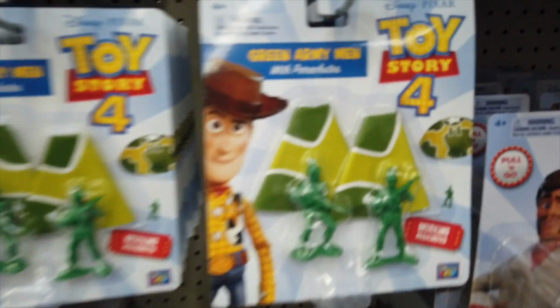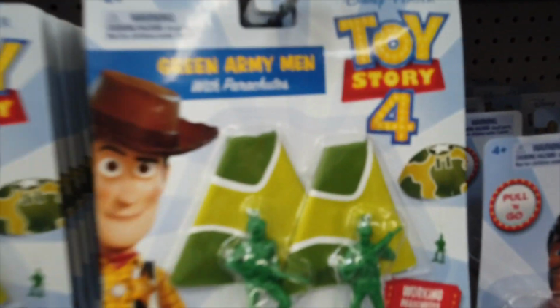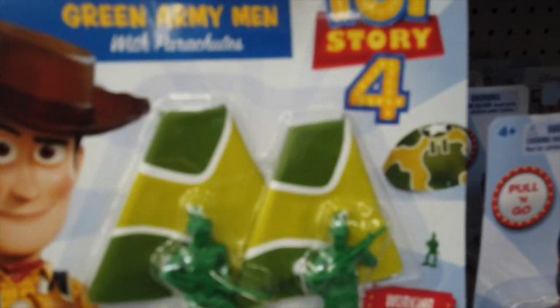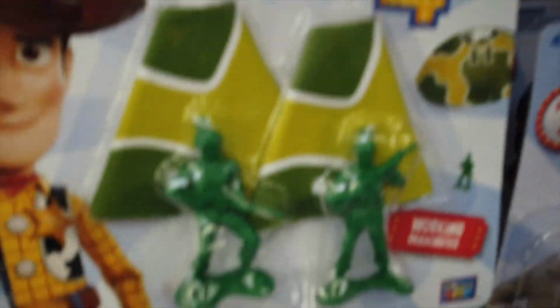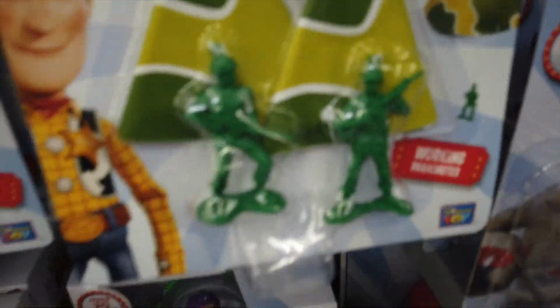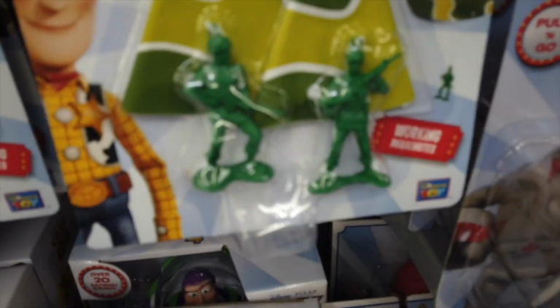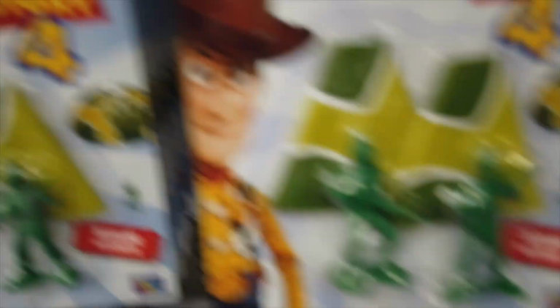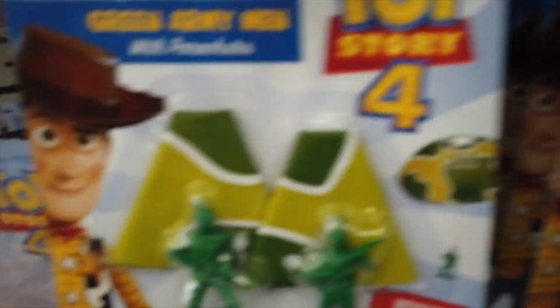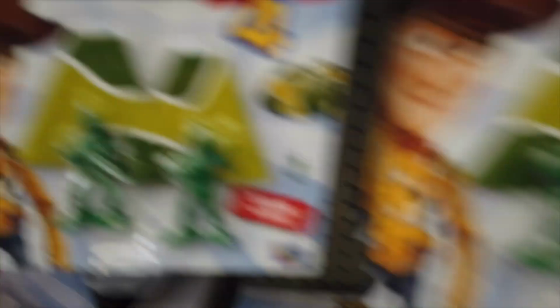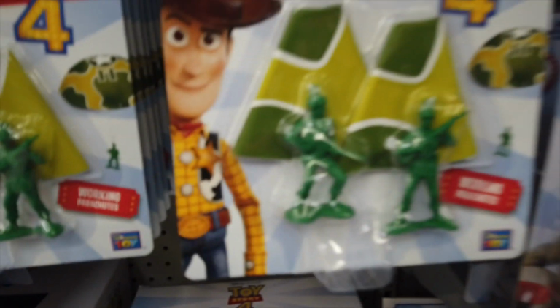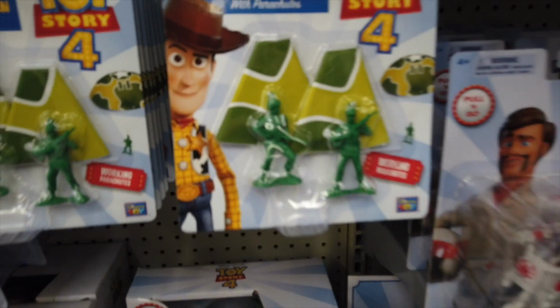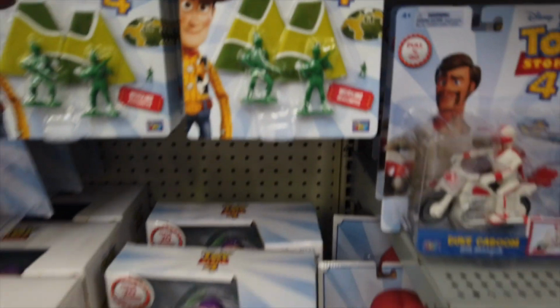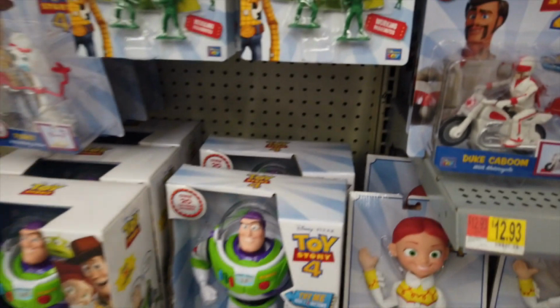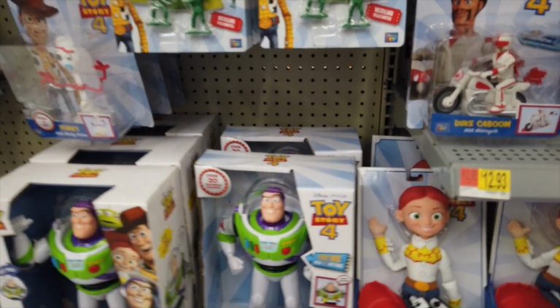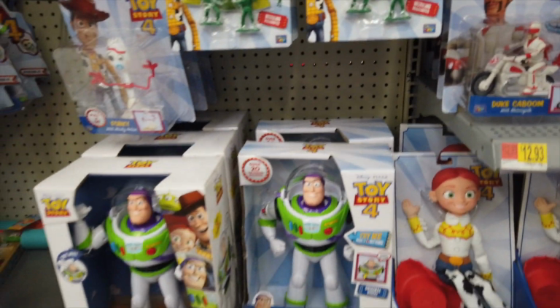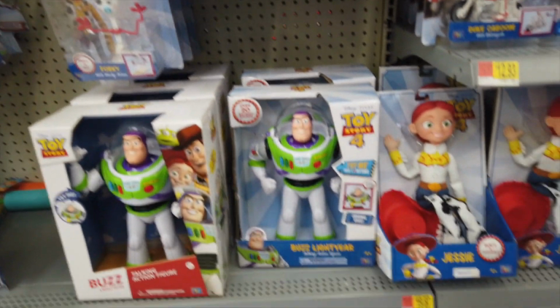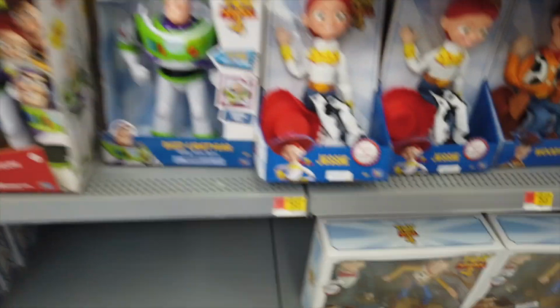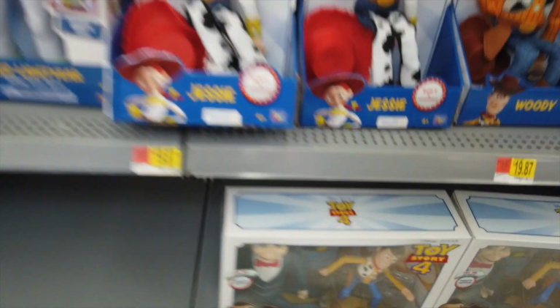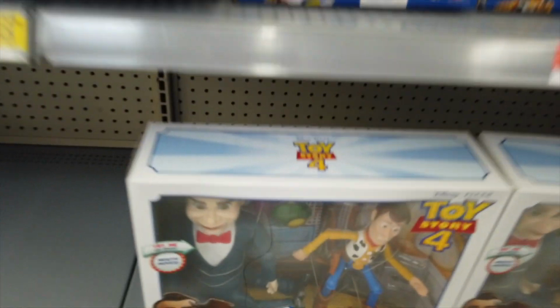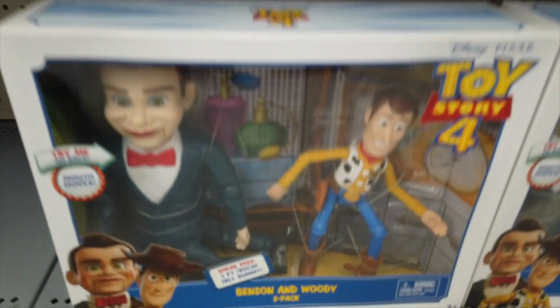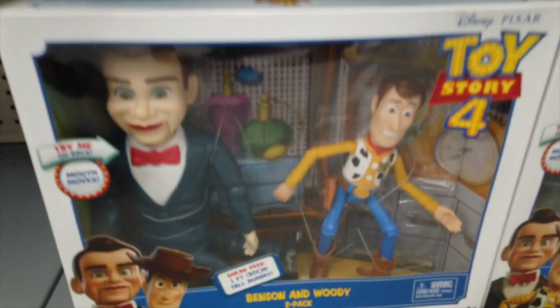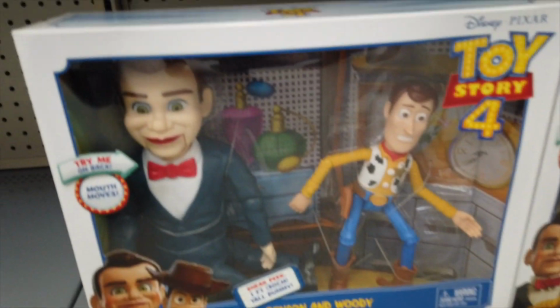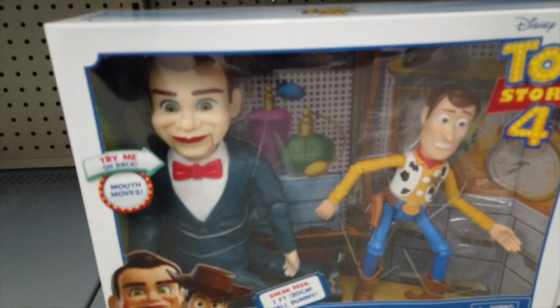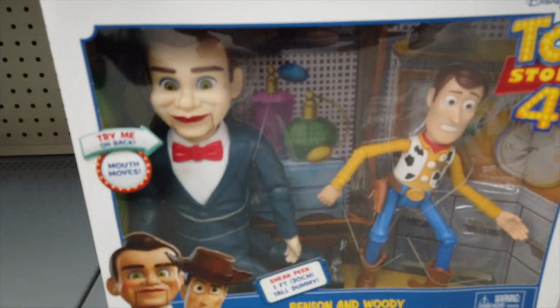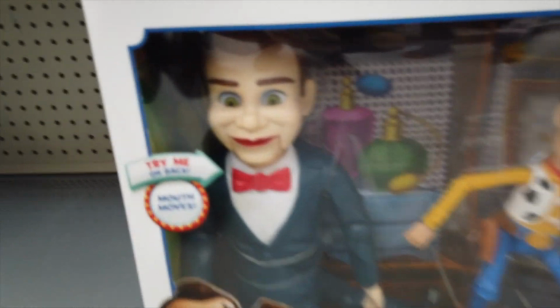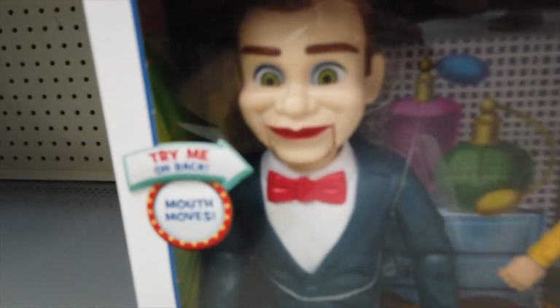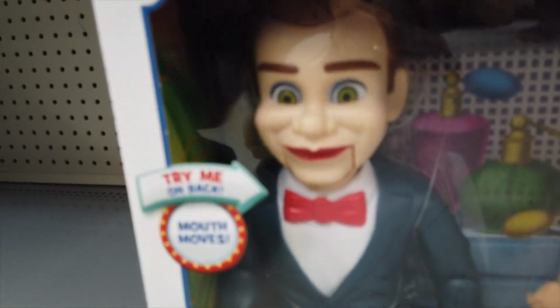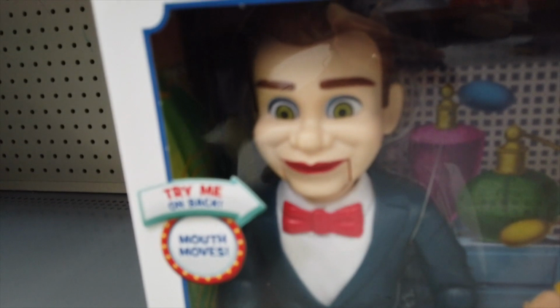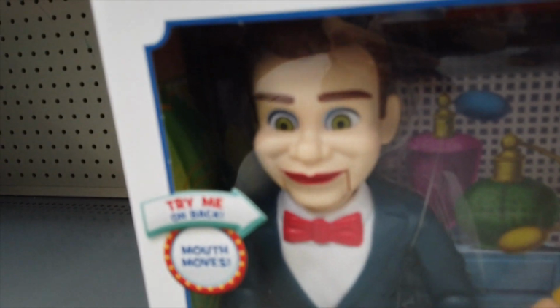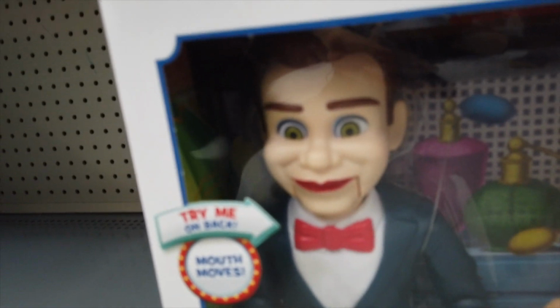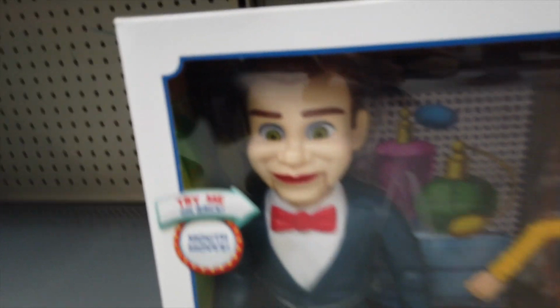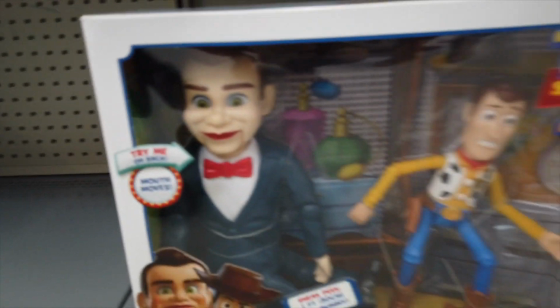We're back at it with the green army men. Remember when they made the bucket of soldiers for like the first movie? Benson and Woody - that's creepy. He looks like Slappy.